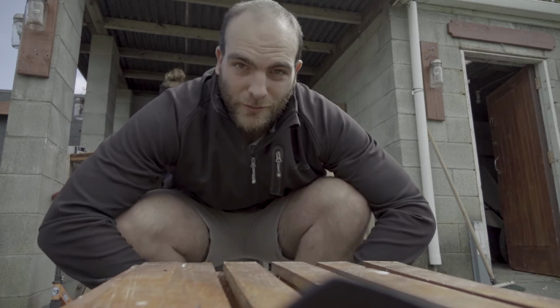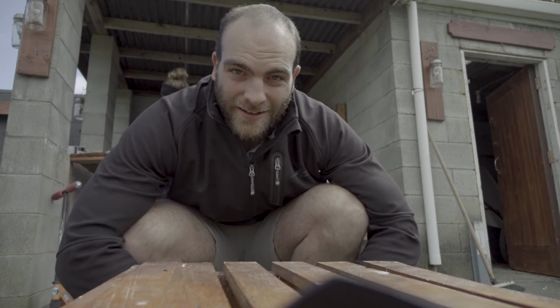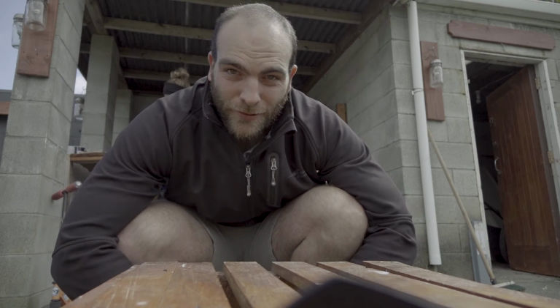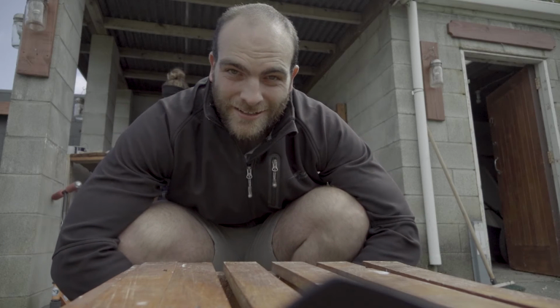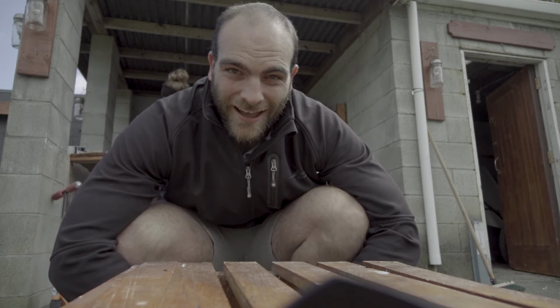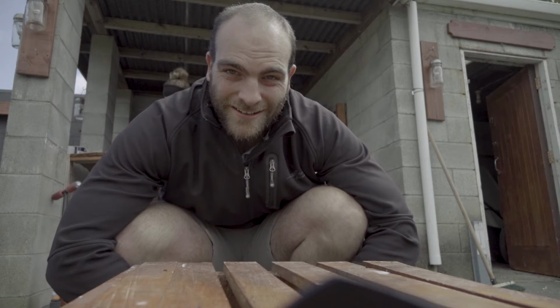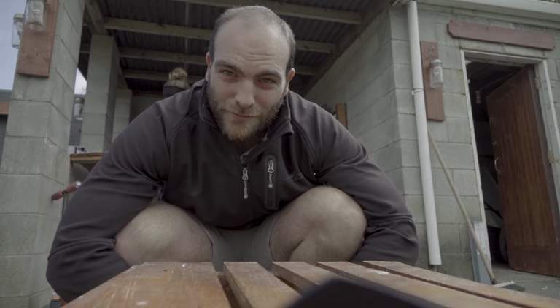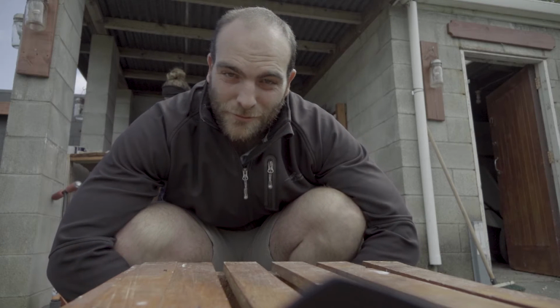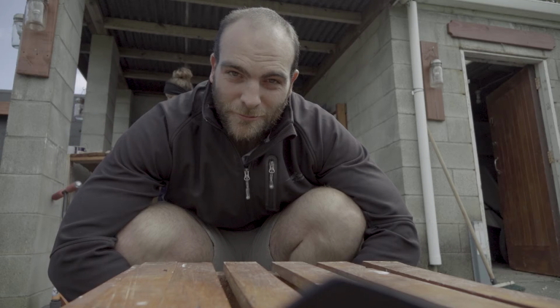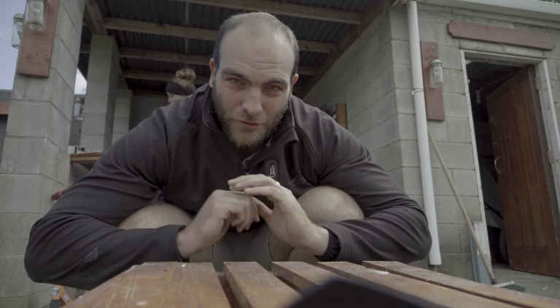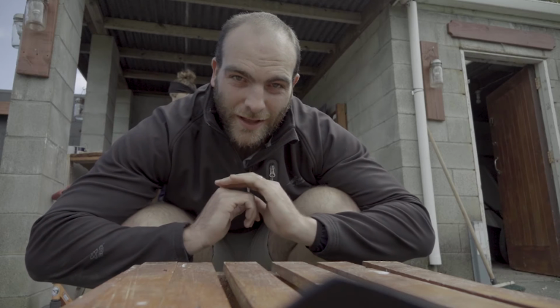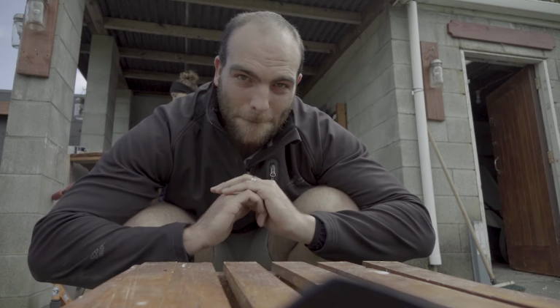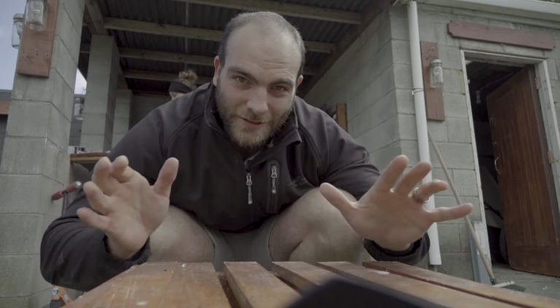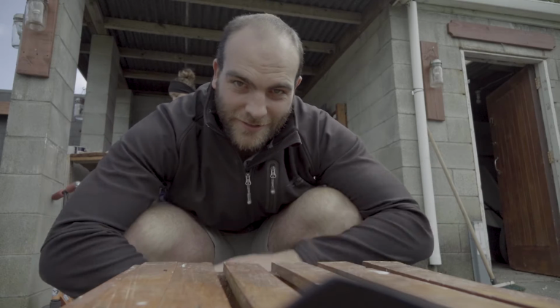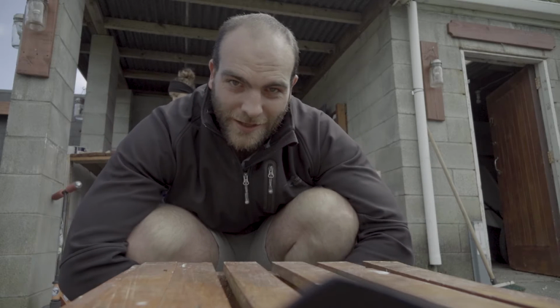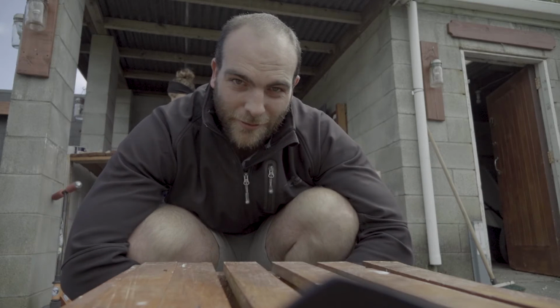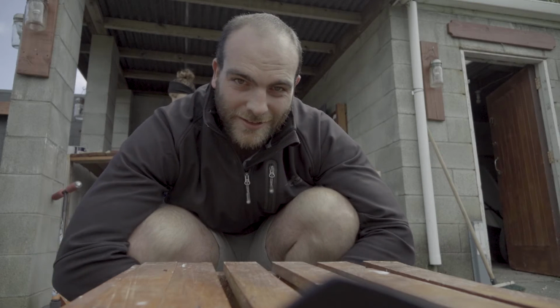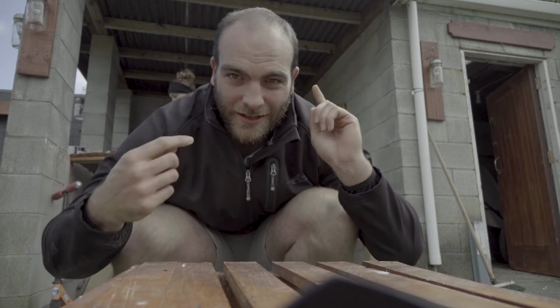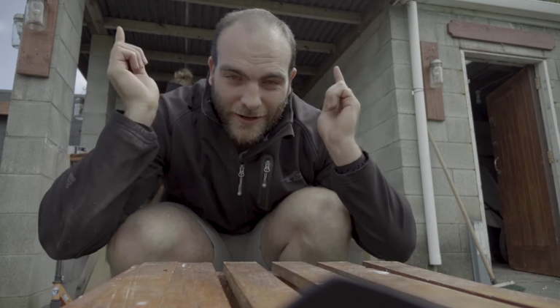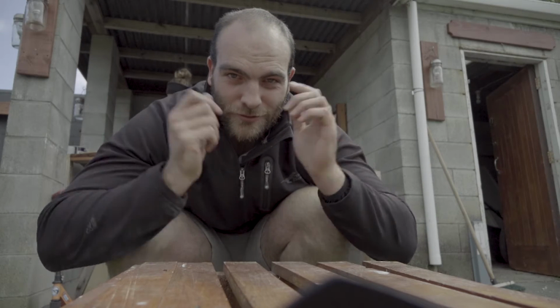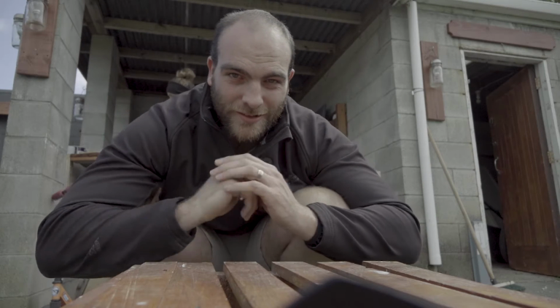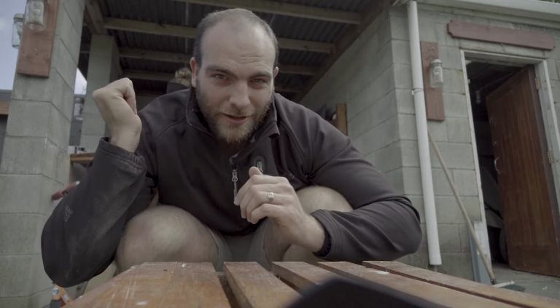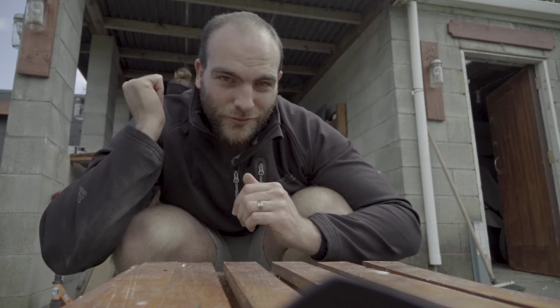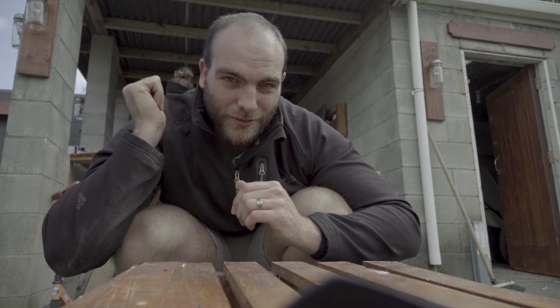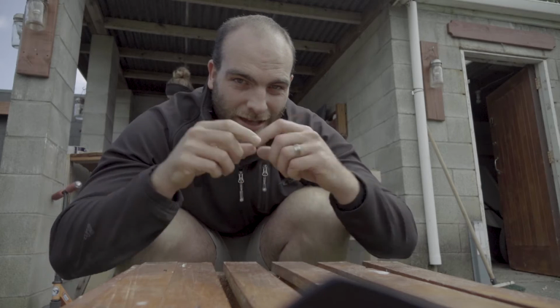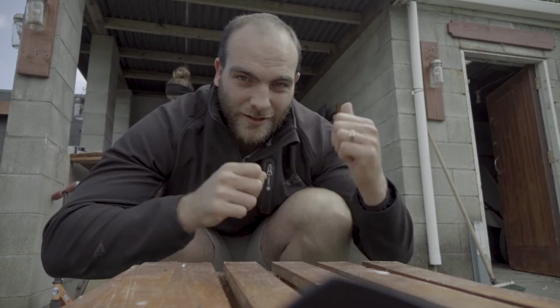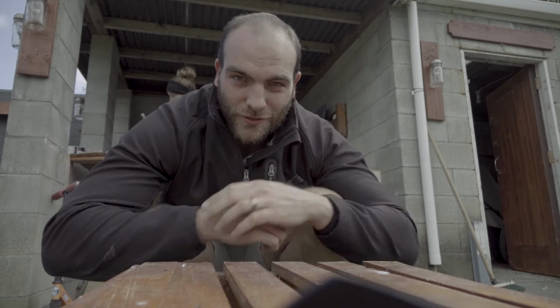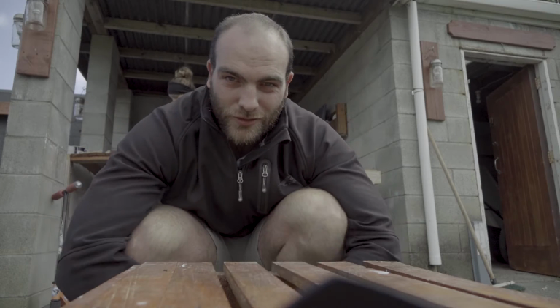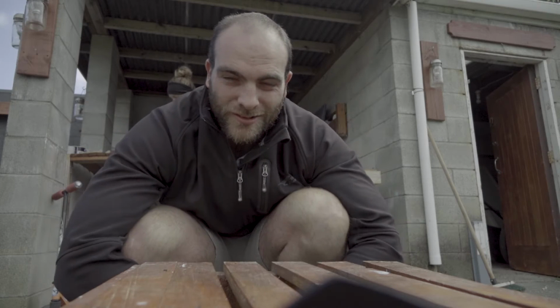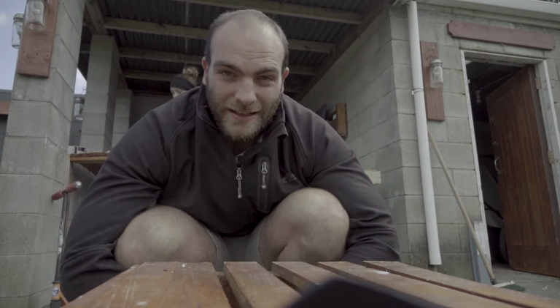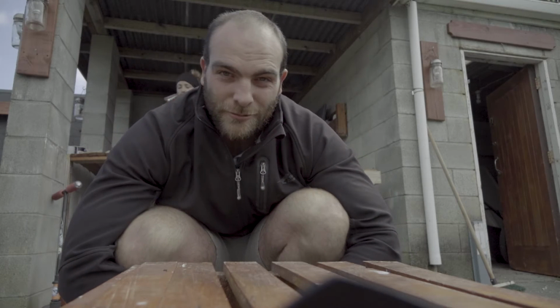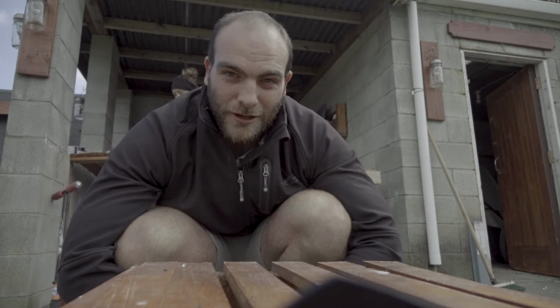We've been at it now for an hour and I'm not even finished with the first one, so I massively underestimated how much time these things take. Elaine and I are switching roles — I'm gonna move on to the handles and she's gonna move on to the boards — and we'll see how we go.